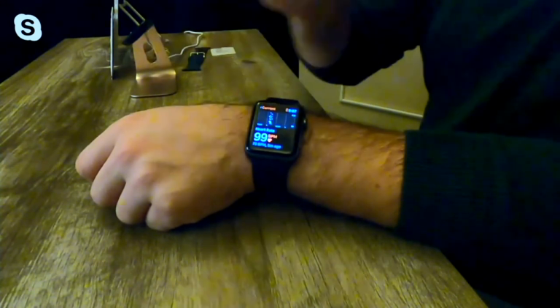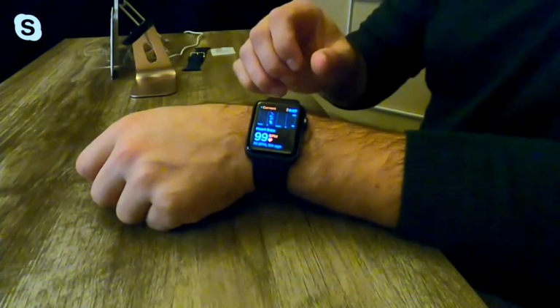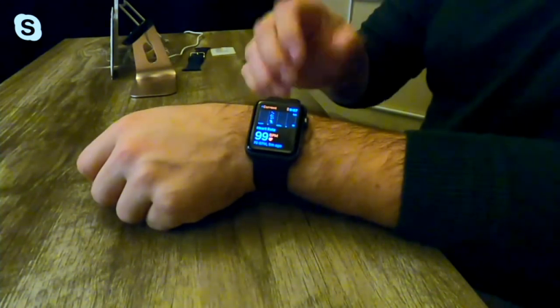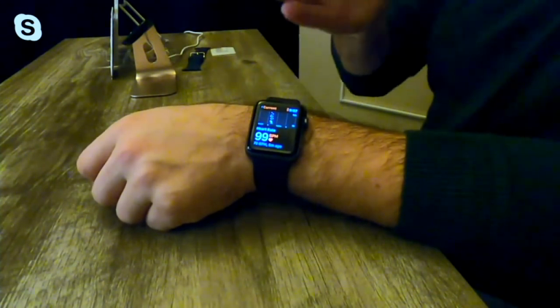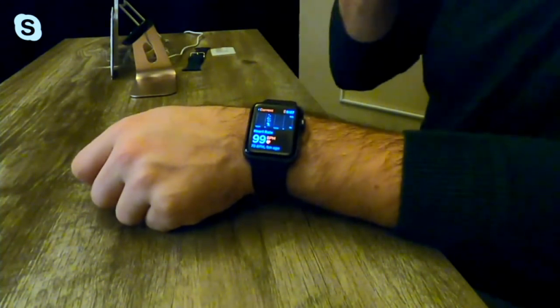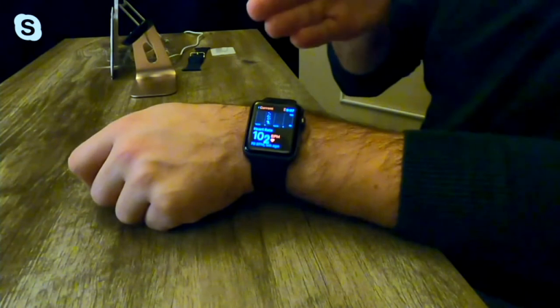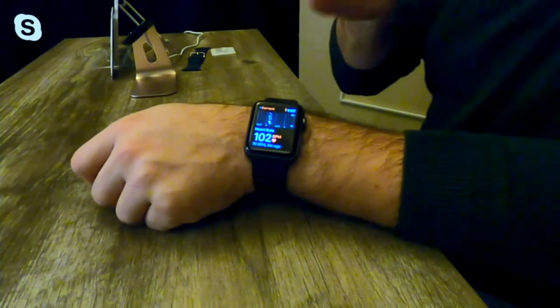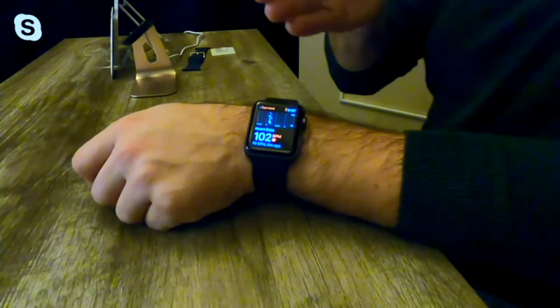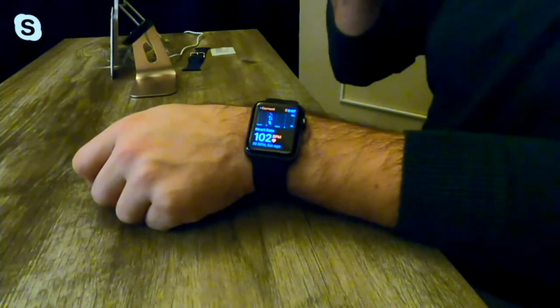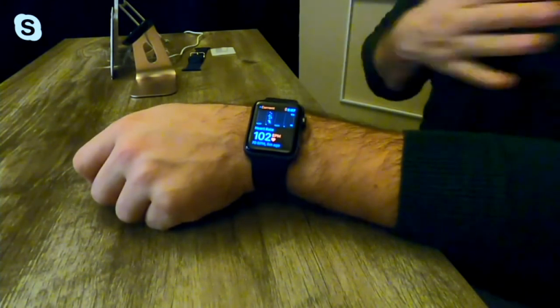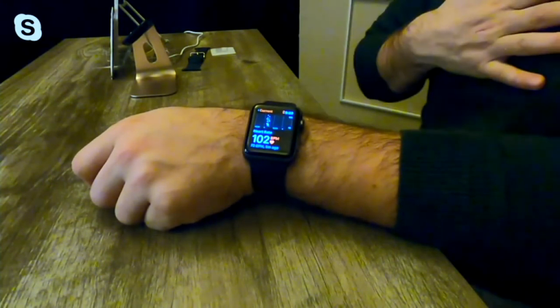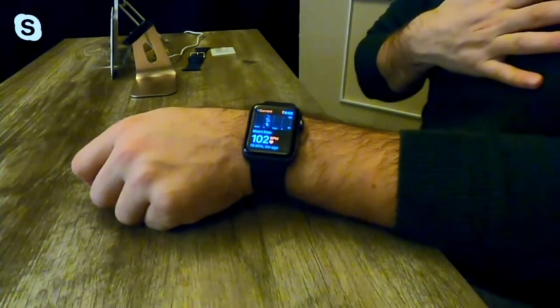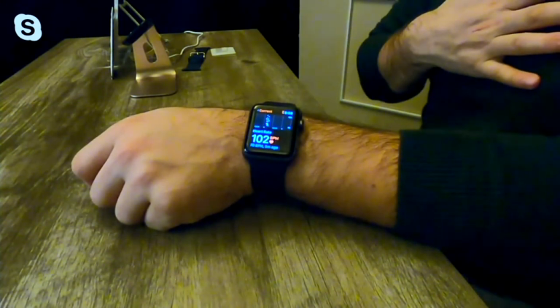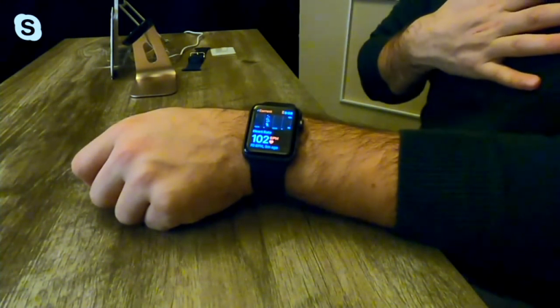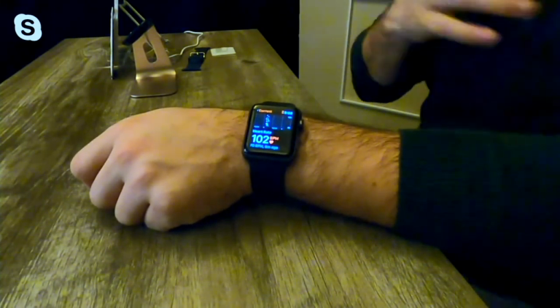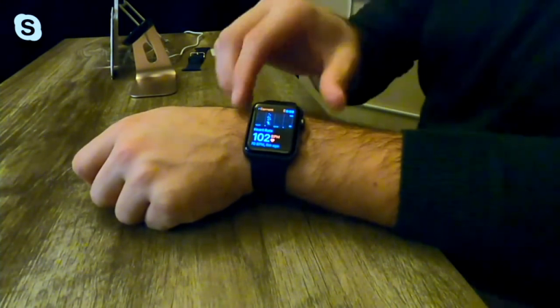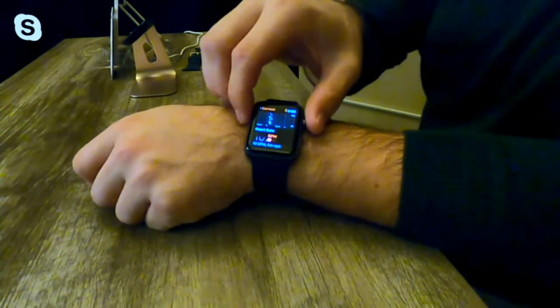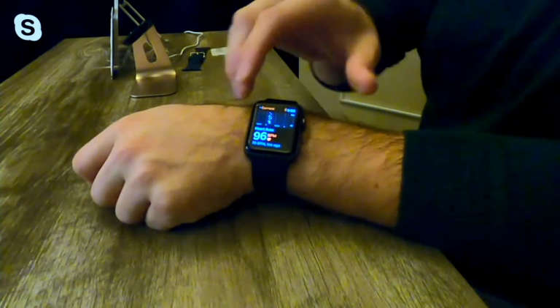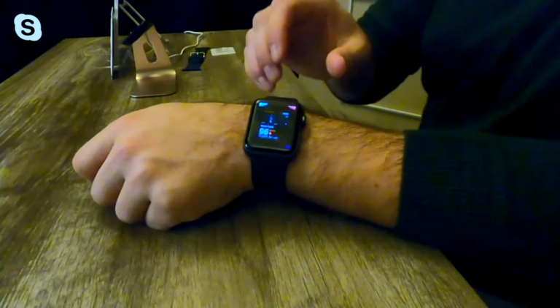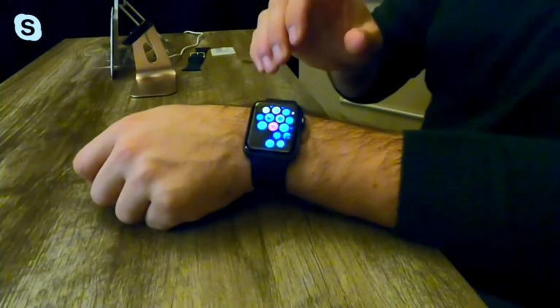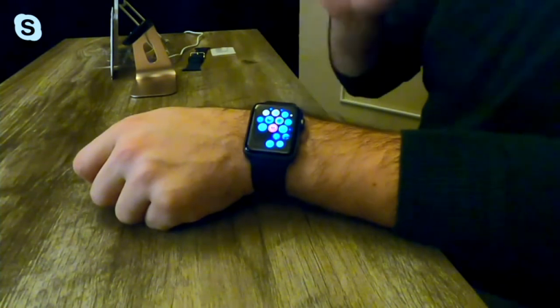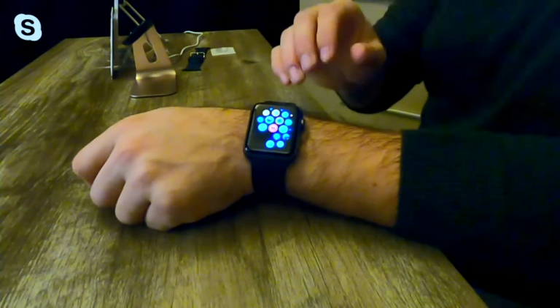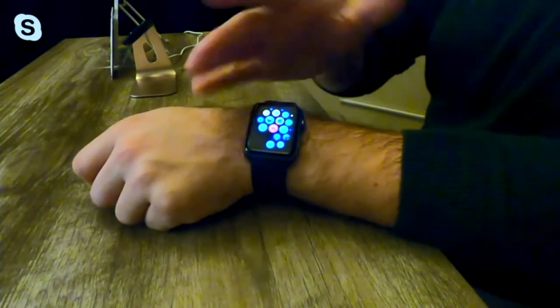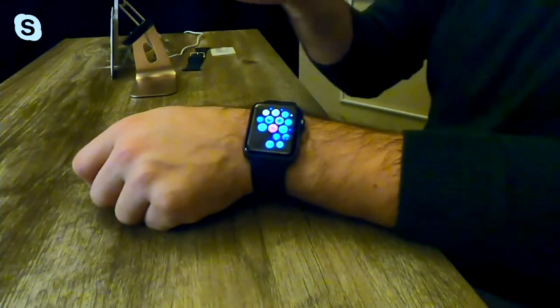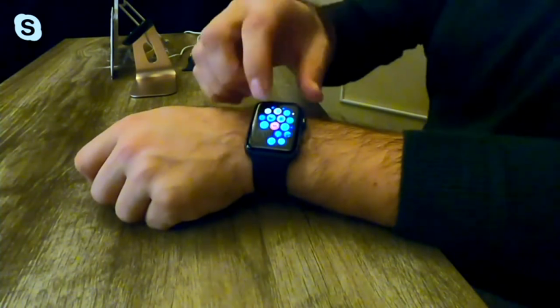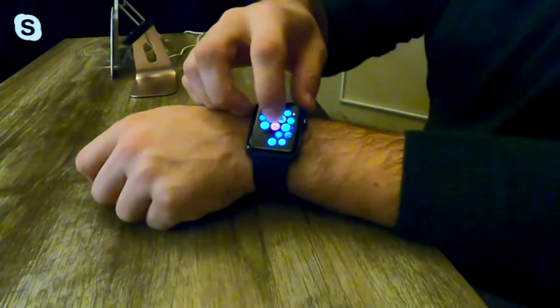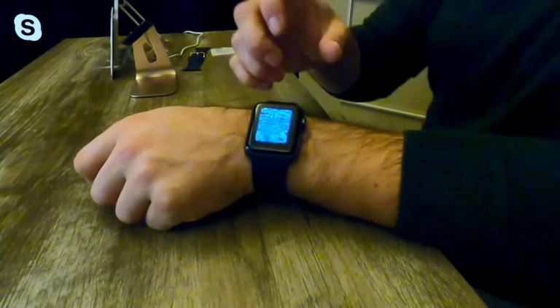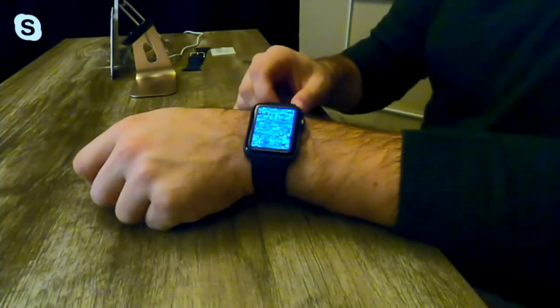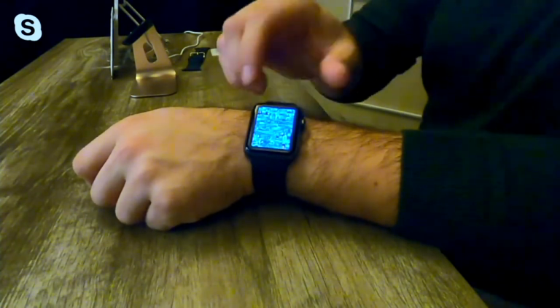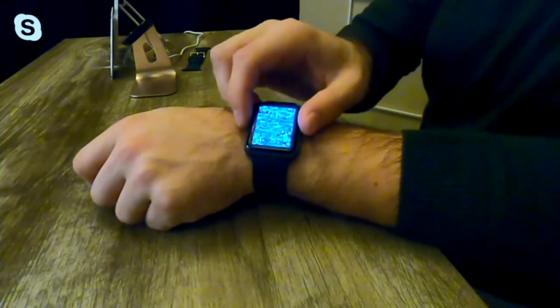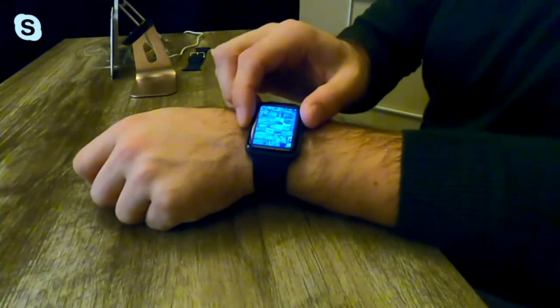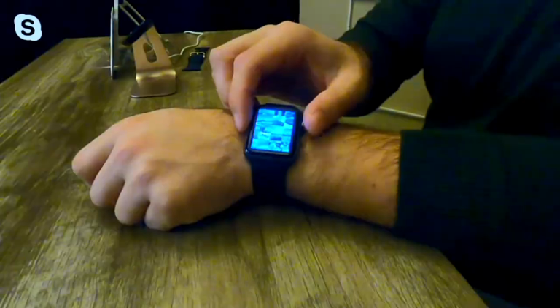You can see my heart rate right there in real time — it's measuring it. It just went up; I must be getting nervous or something. Now it's back down again. That's real-time heart rate — do you want to make me nervous, Justin? Just a little bit.